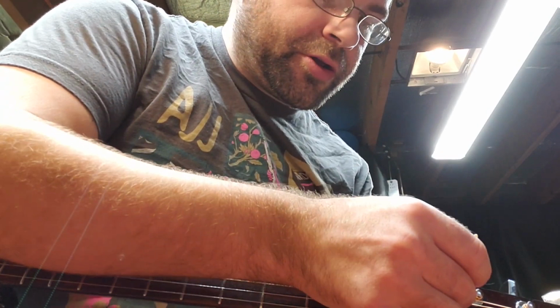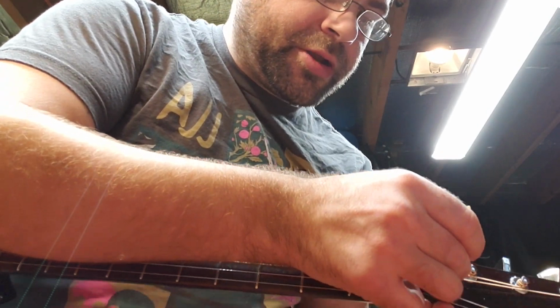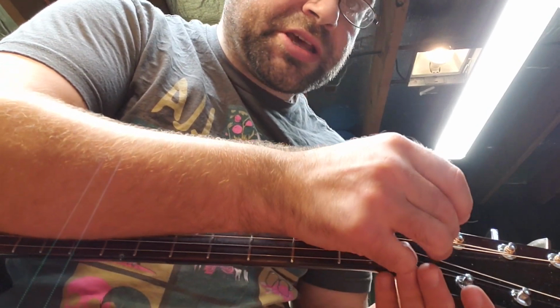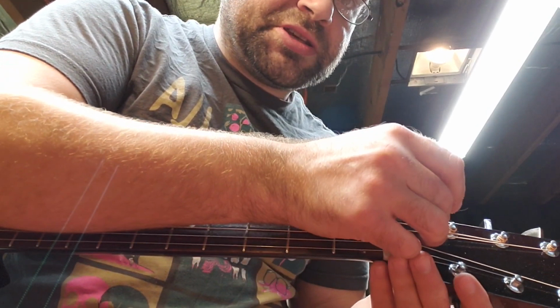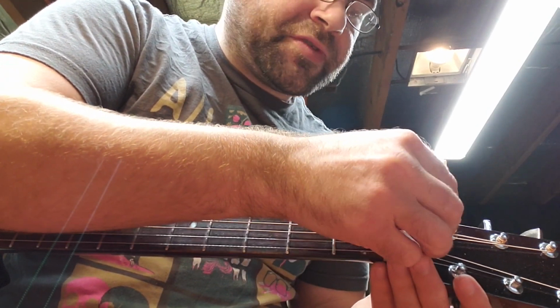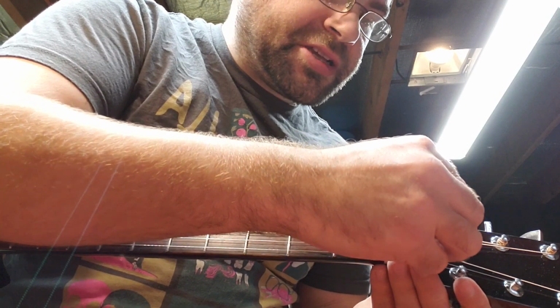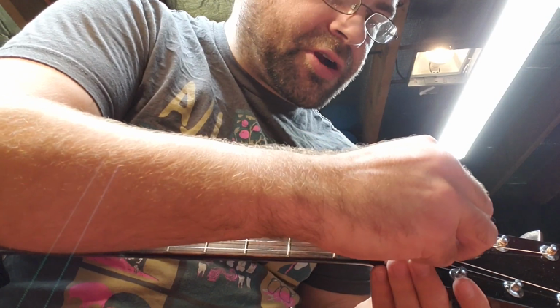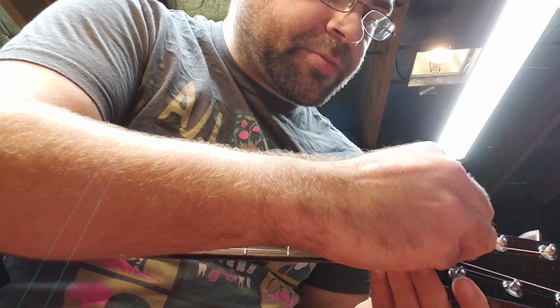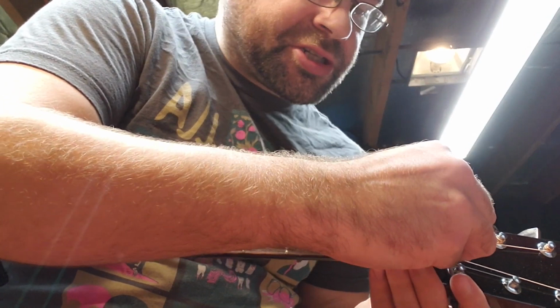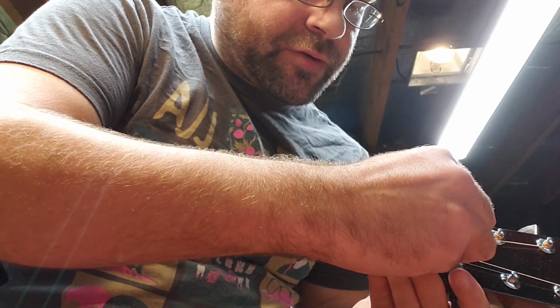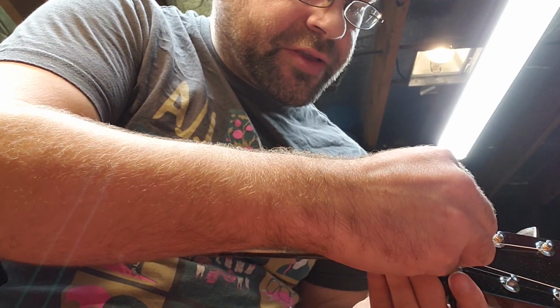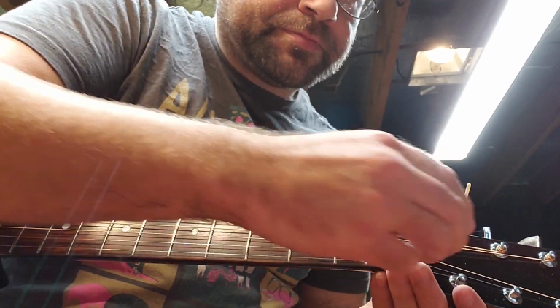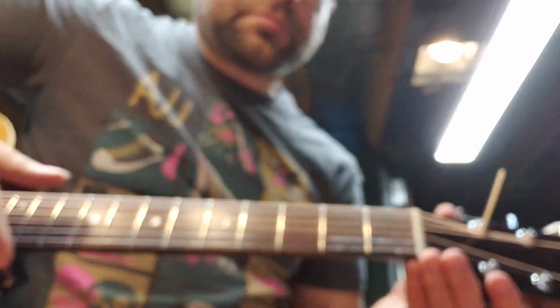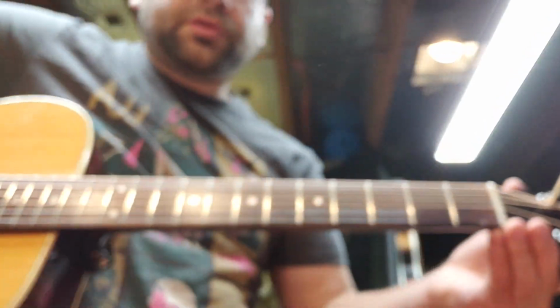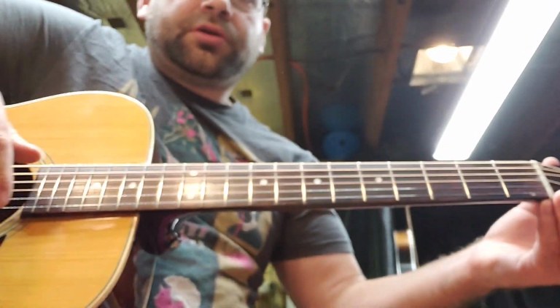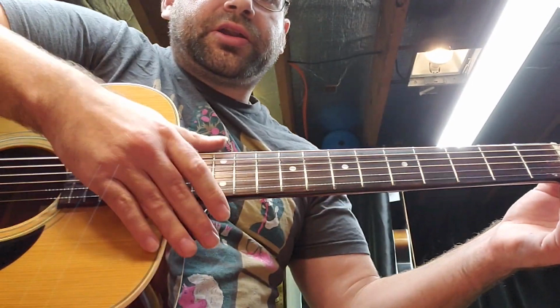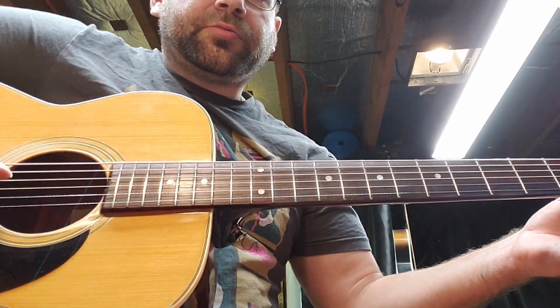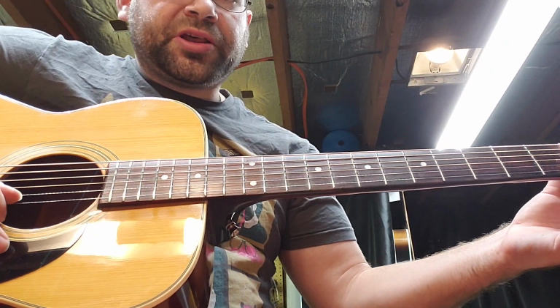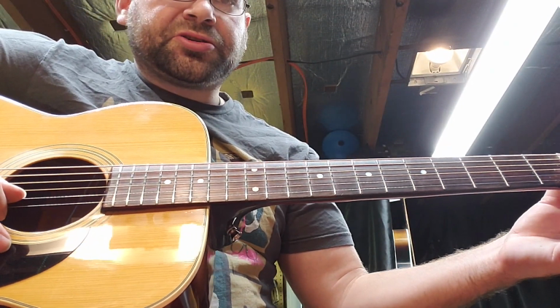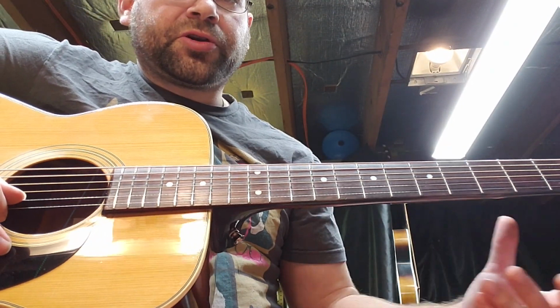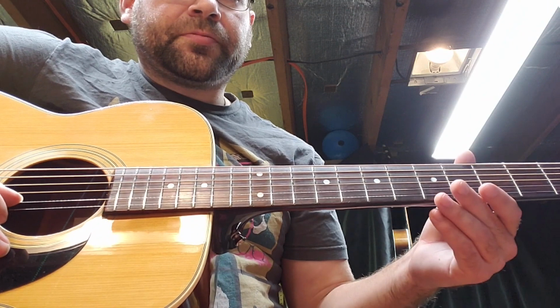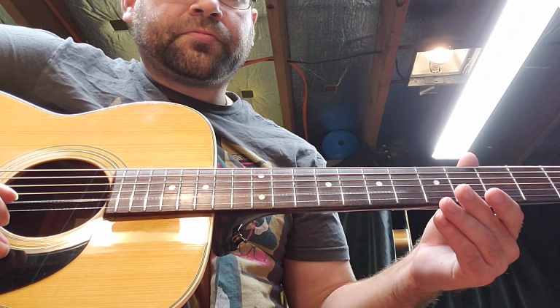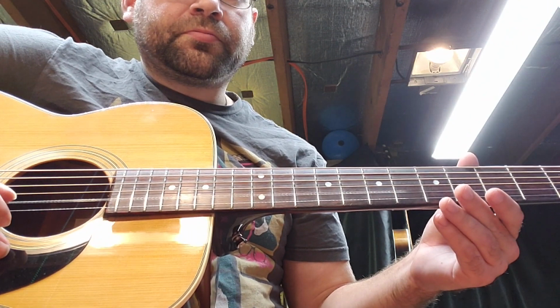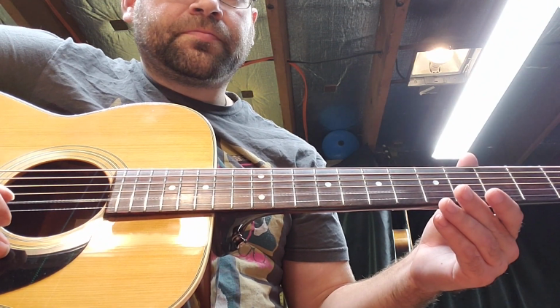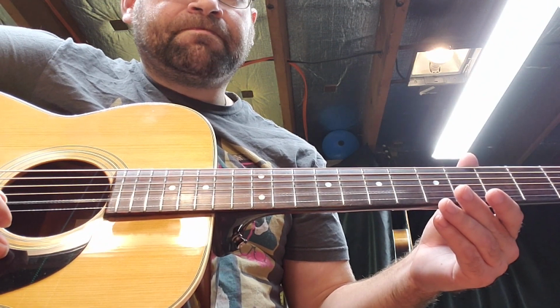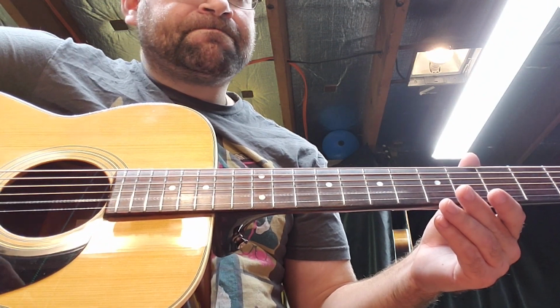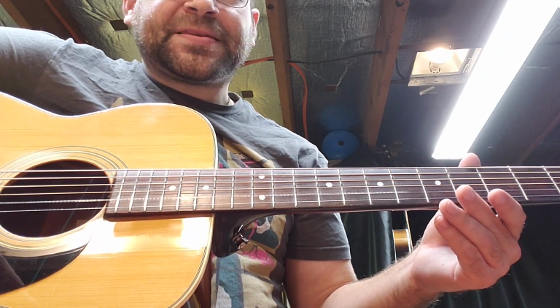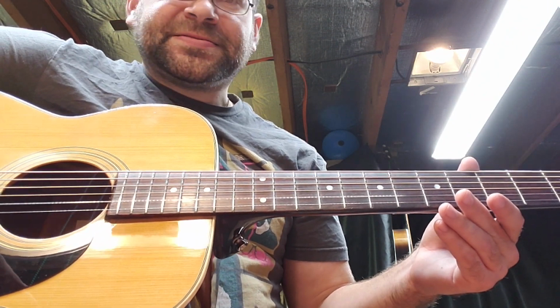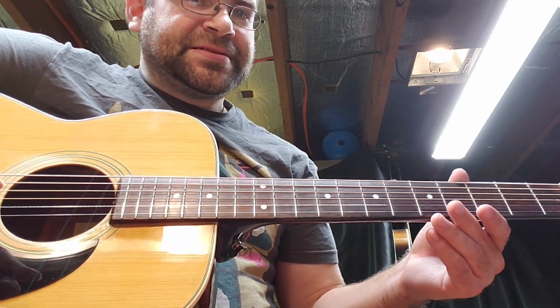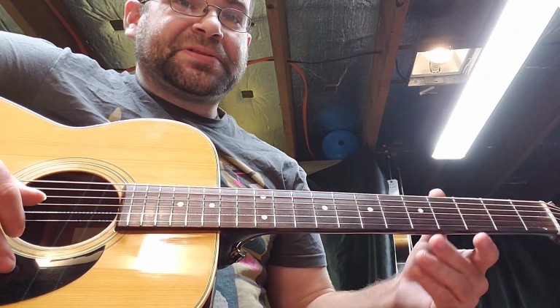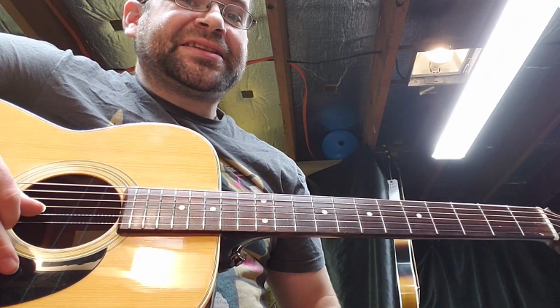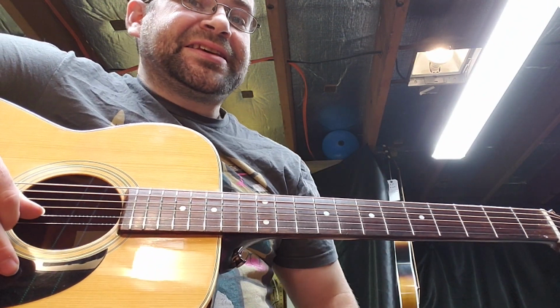I'm going to take this piece of plastic scrap and shove it right in there. And now I'm going to play that B string for you again. Completely clean.